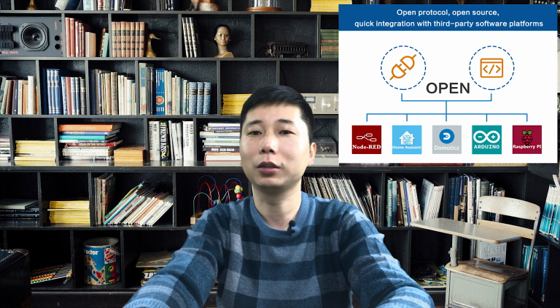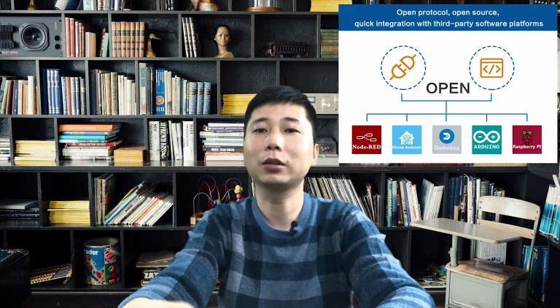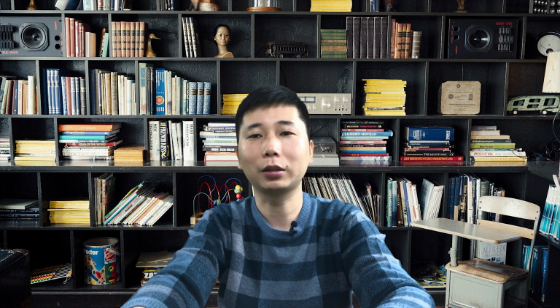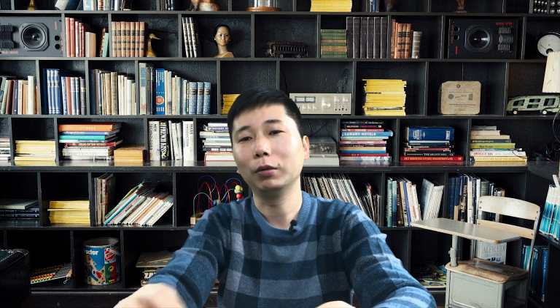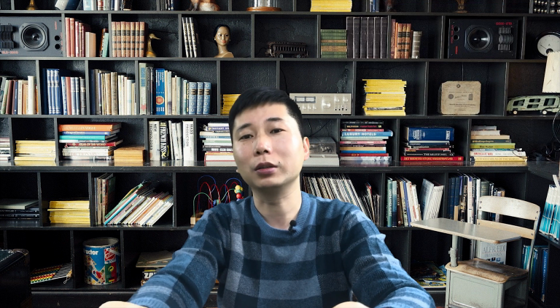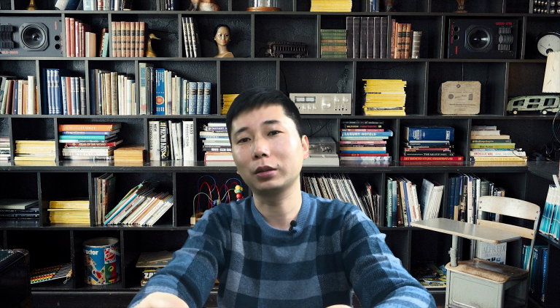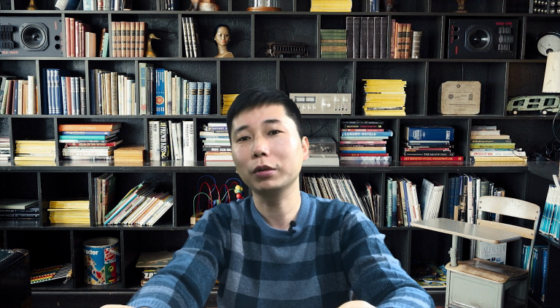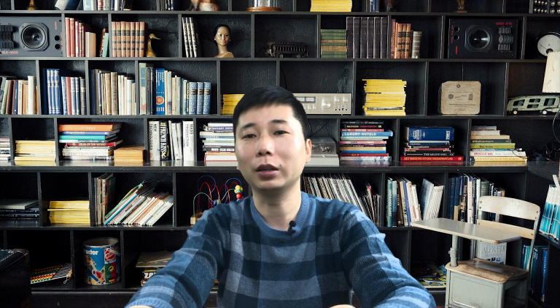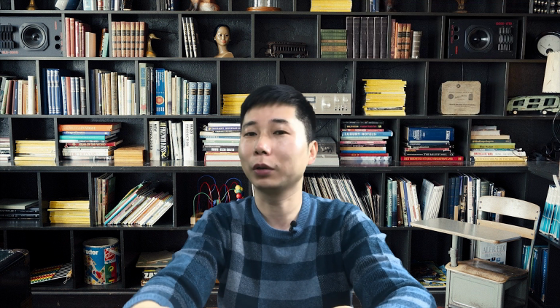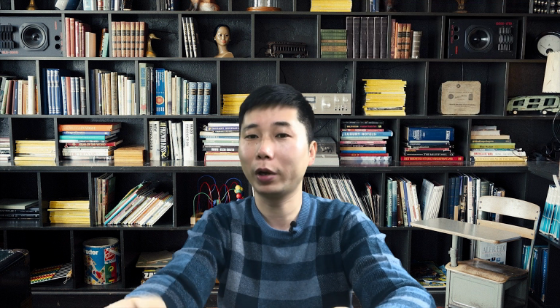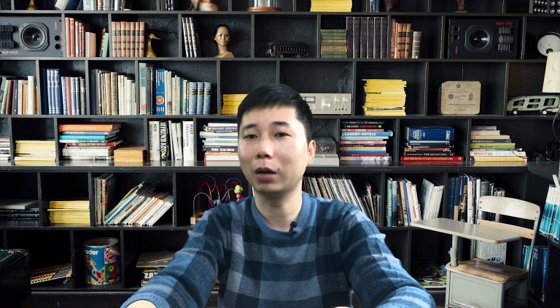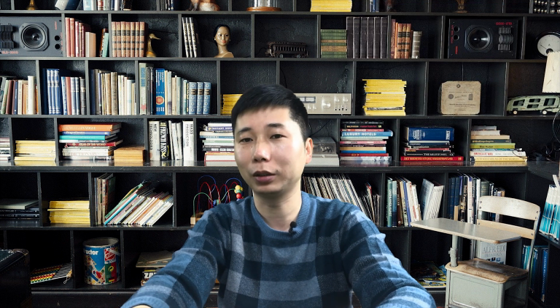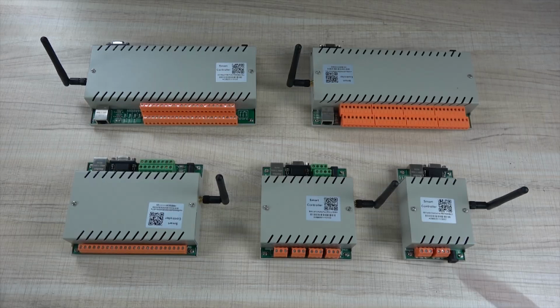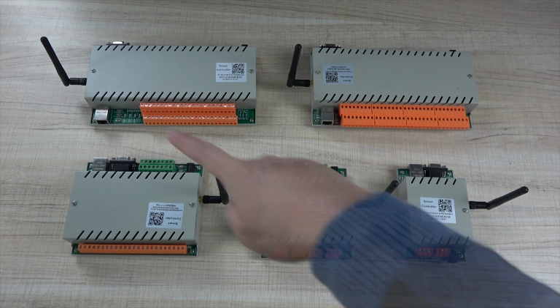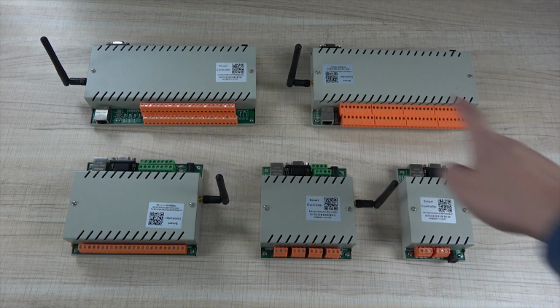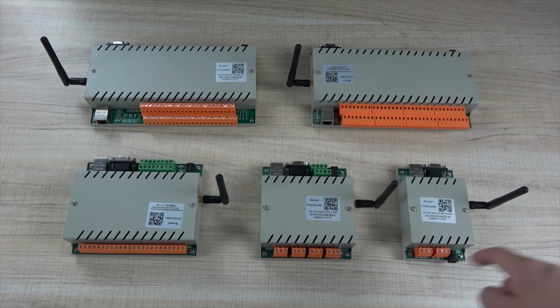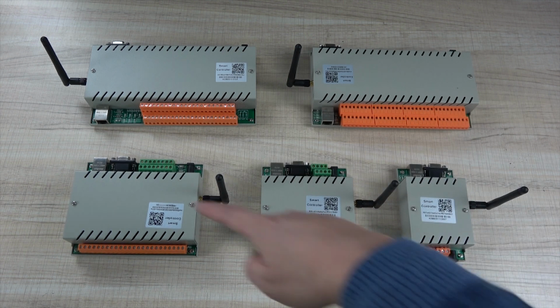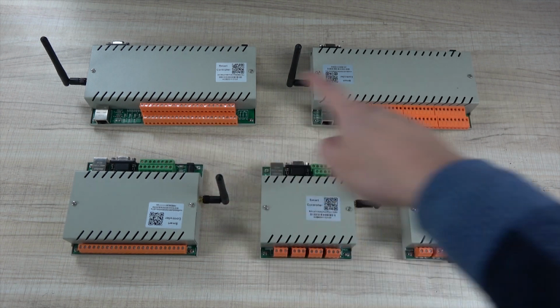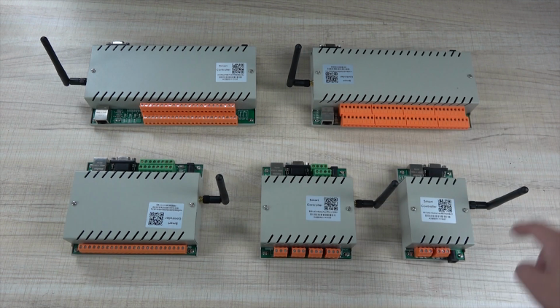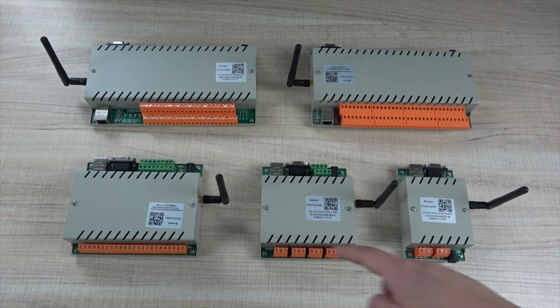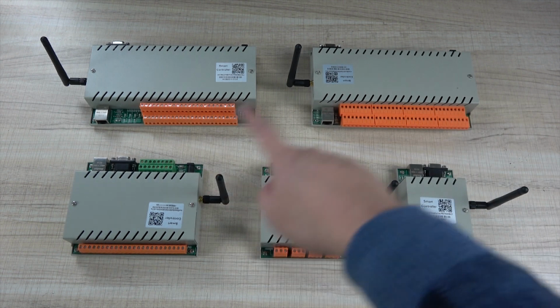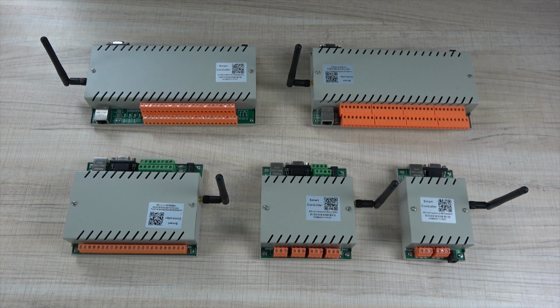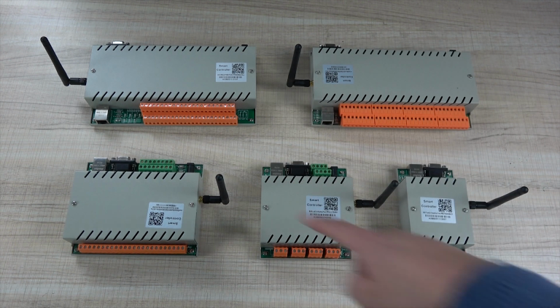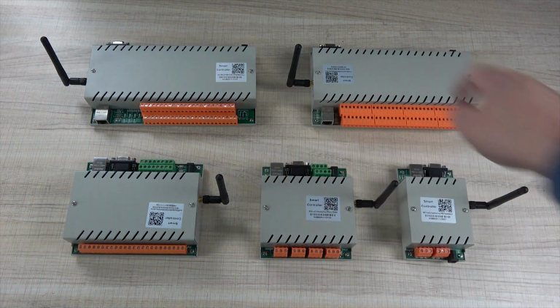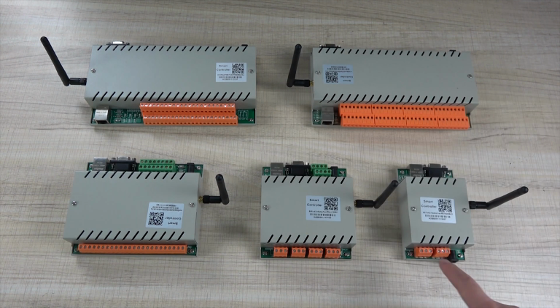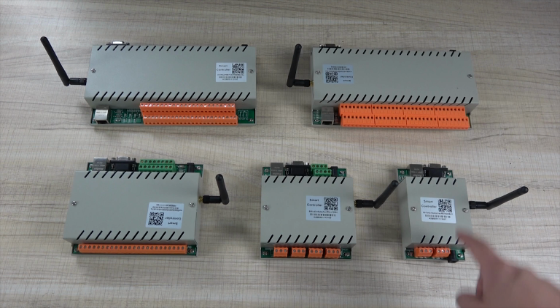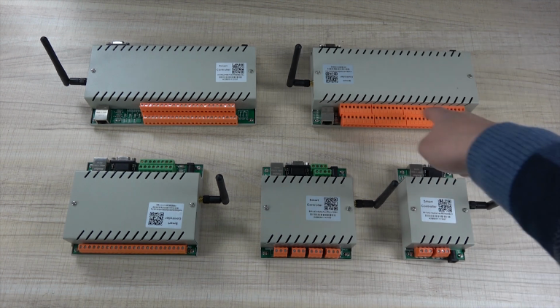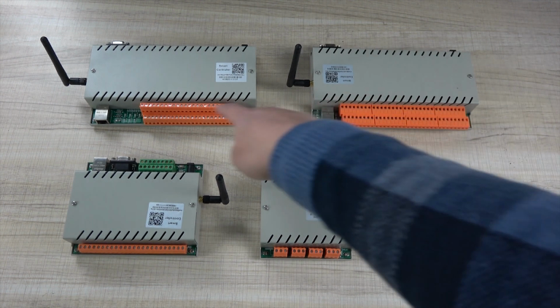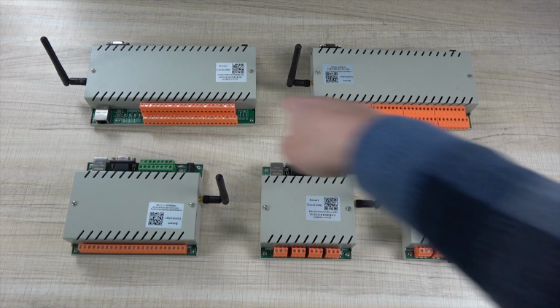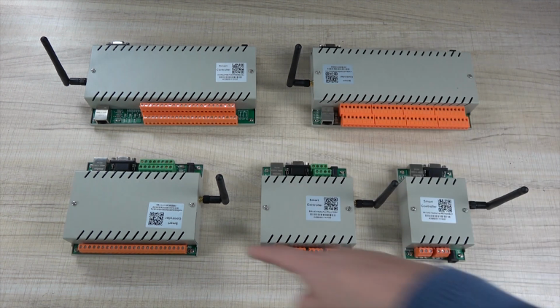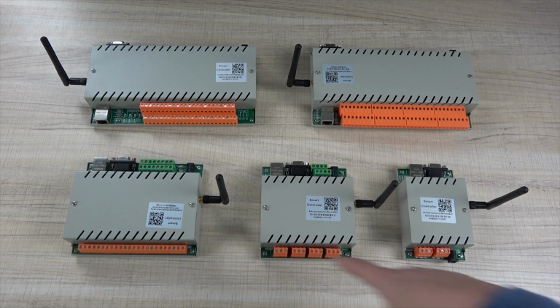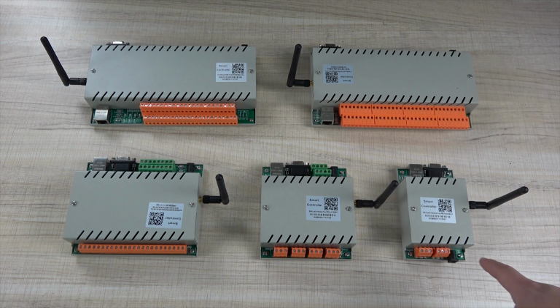So let's look at what is distinguished and what we have updated. This is our new series relay controller, and all the outputs are orange color — that's been changed.